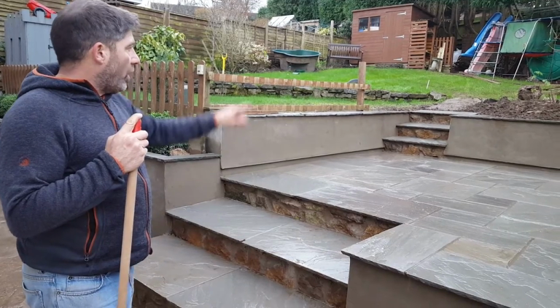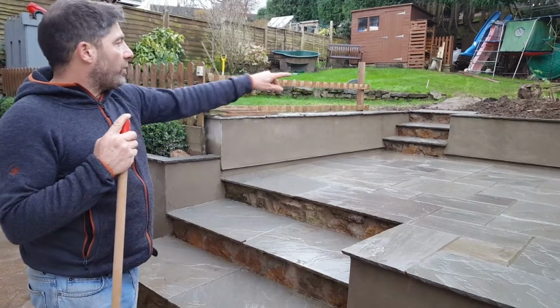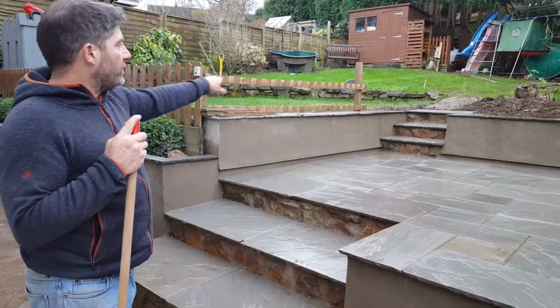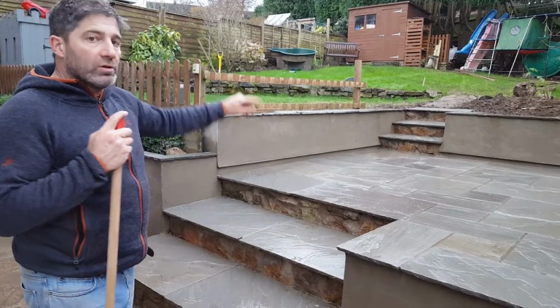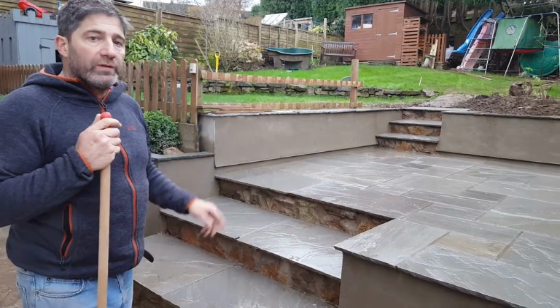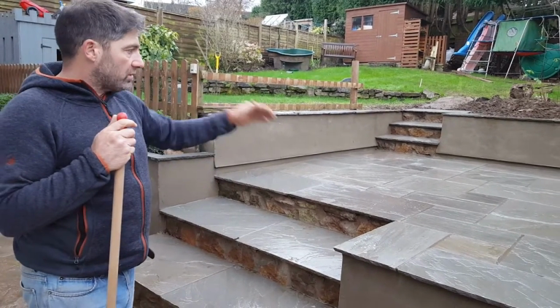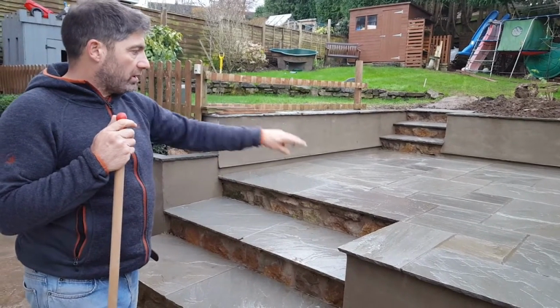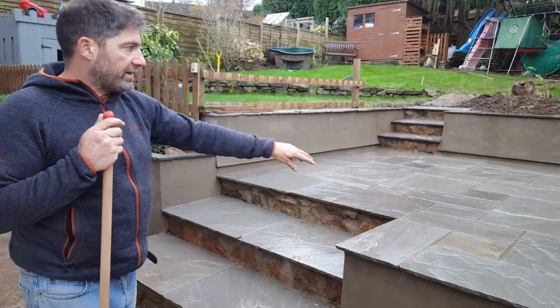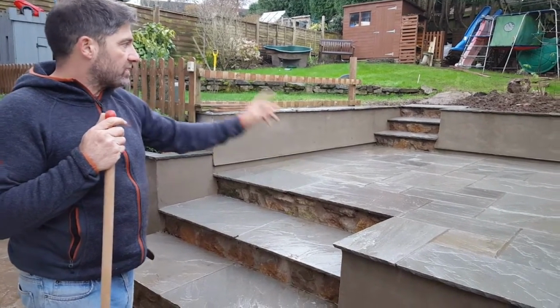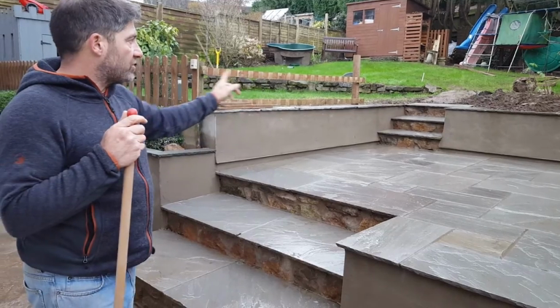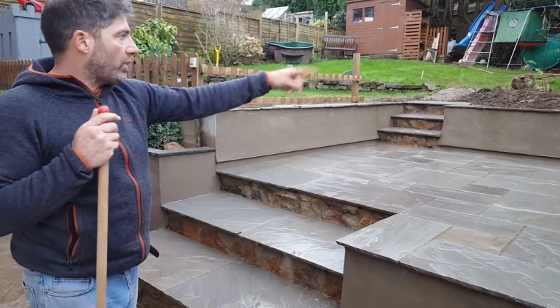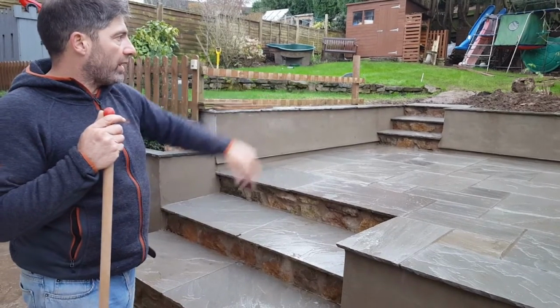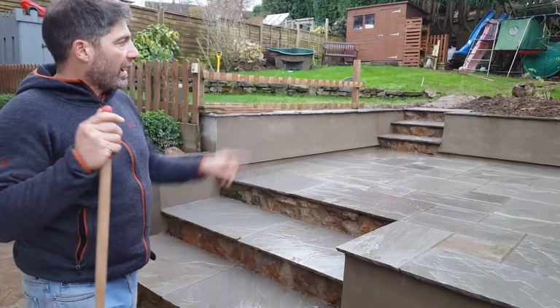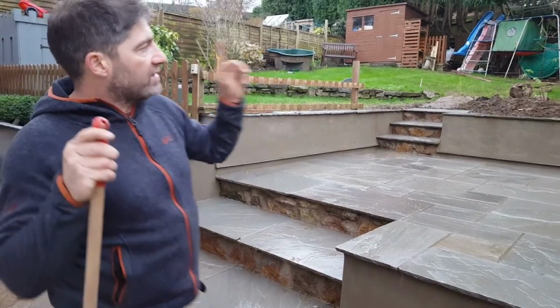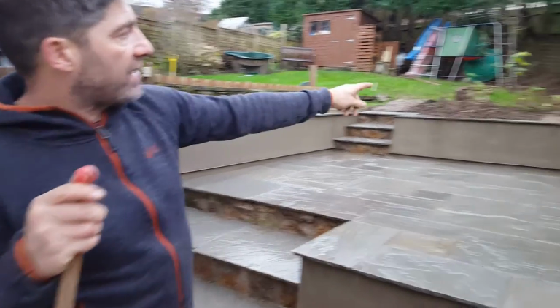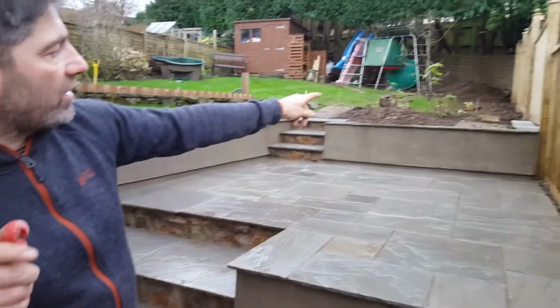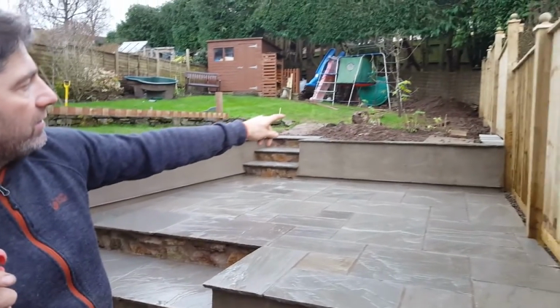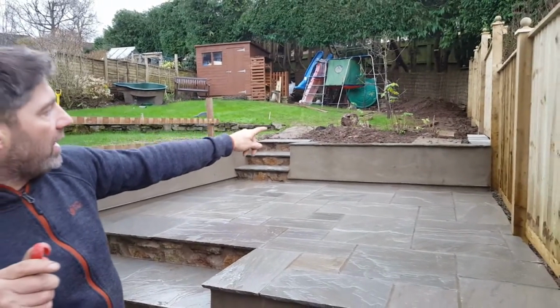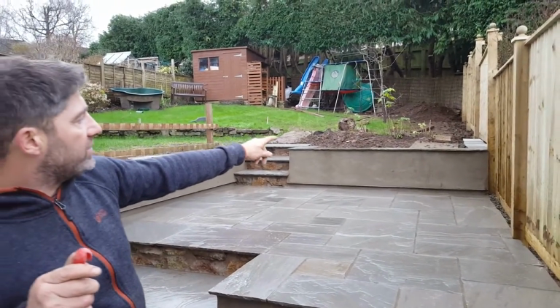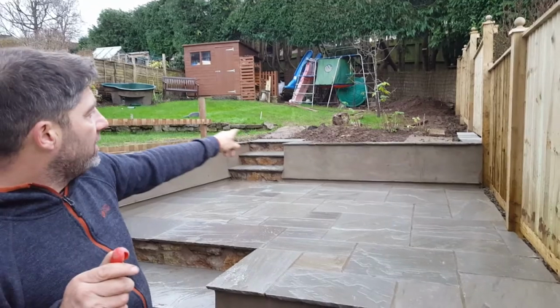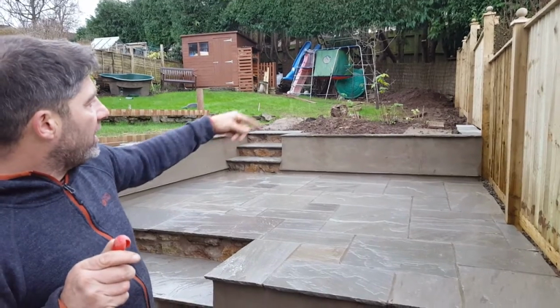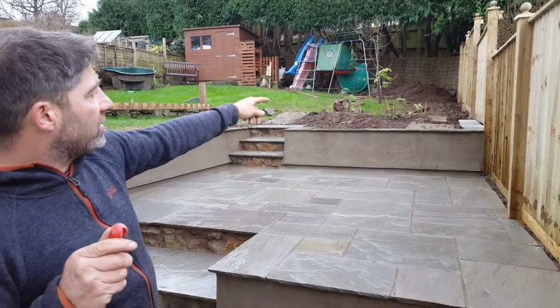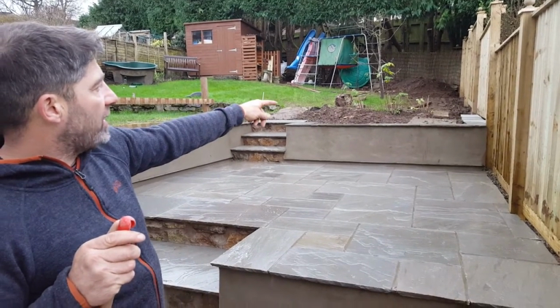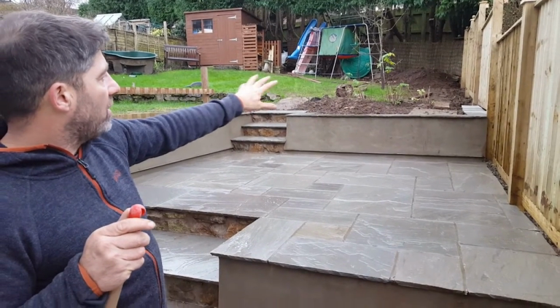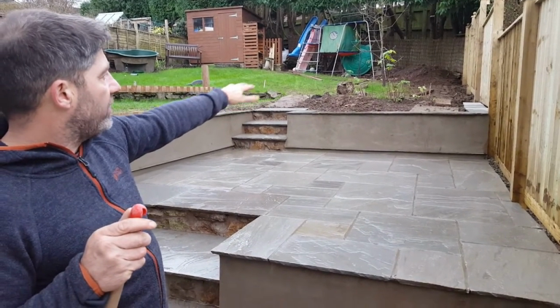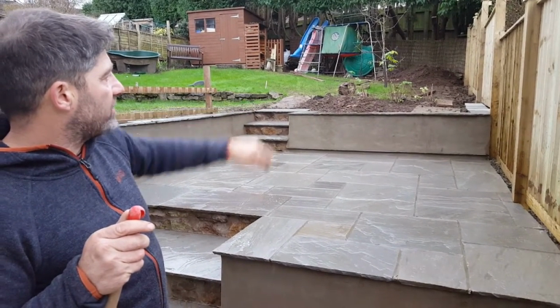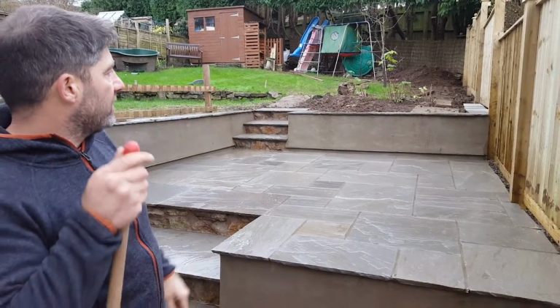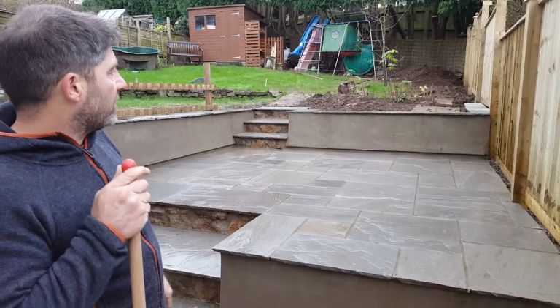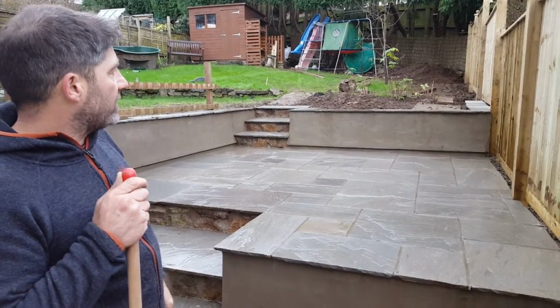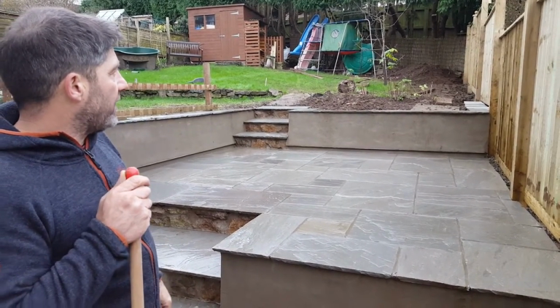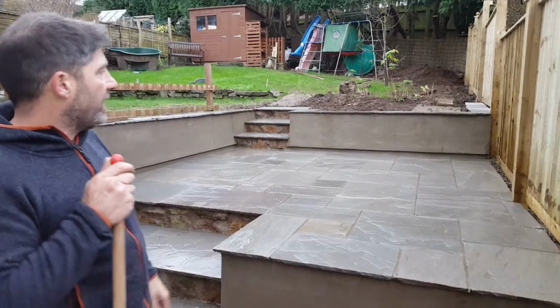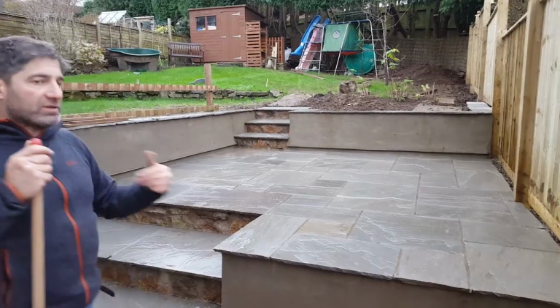On top of the coping stones of the wall, we've used the Indian sandstone in a 2x1 going round, and we've continued it down the side there. The reason being, there's a continuation of this raised bed that they're going to create the vegetable area in.